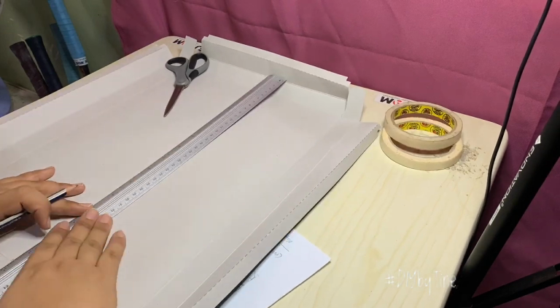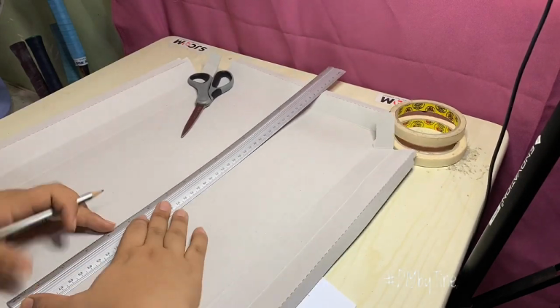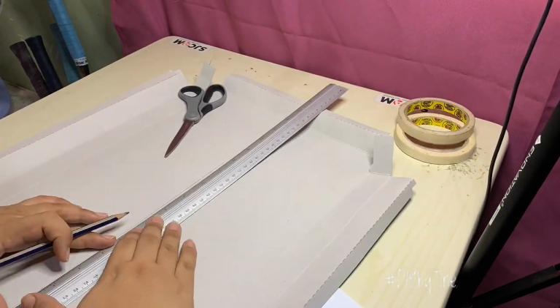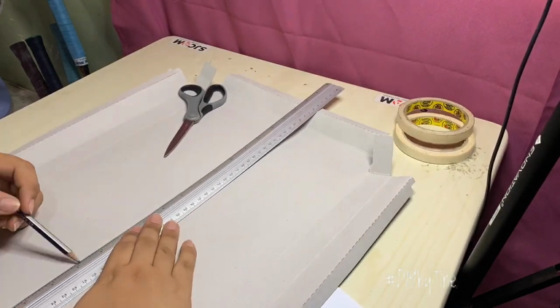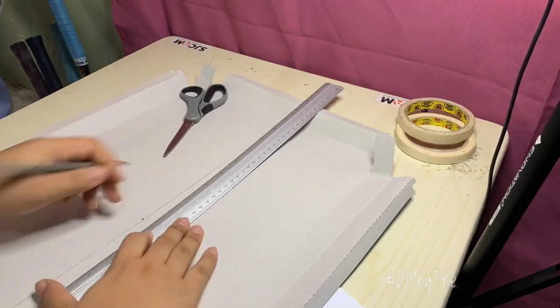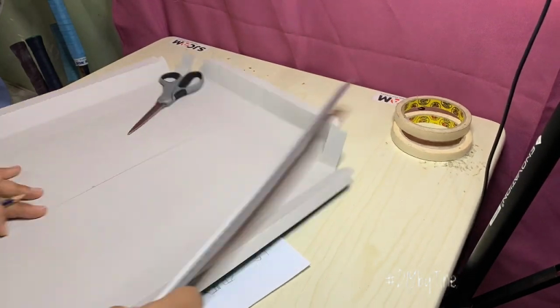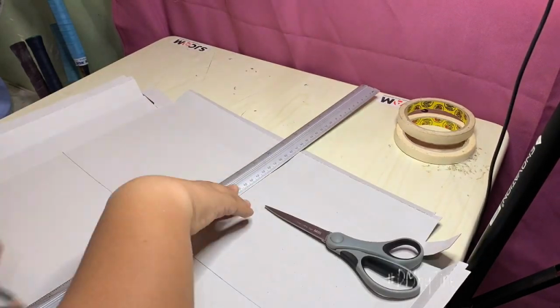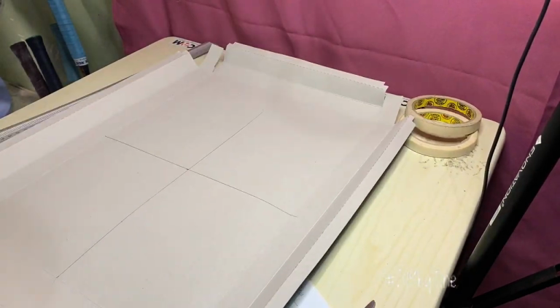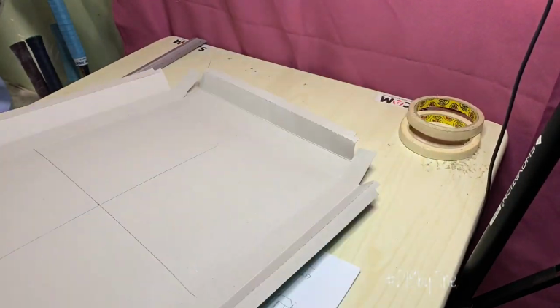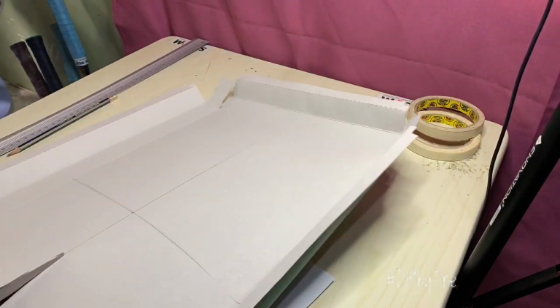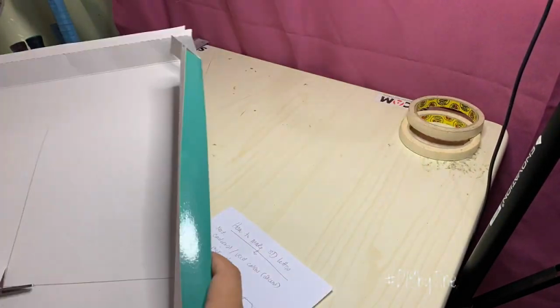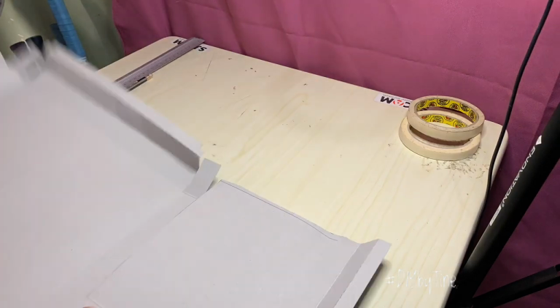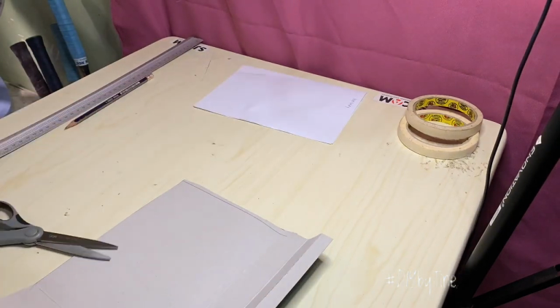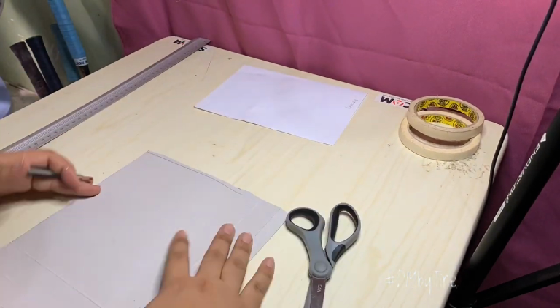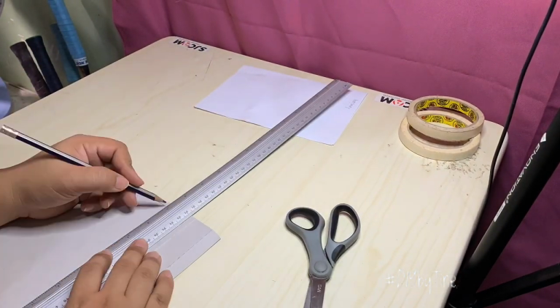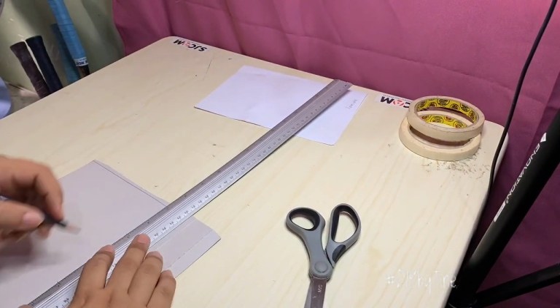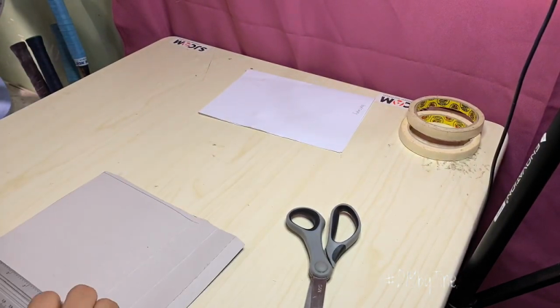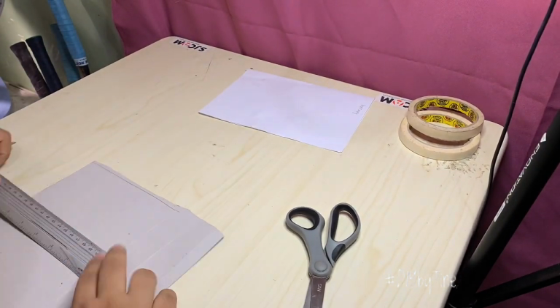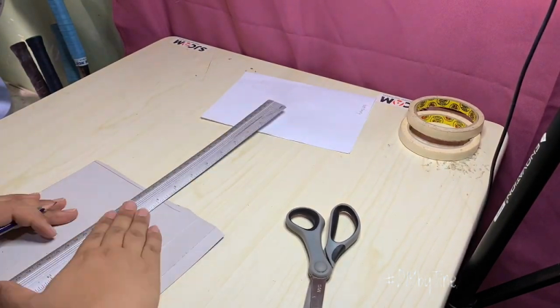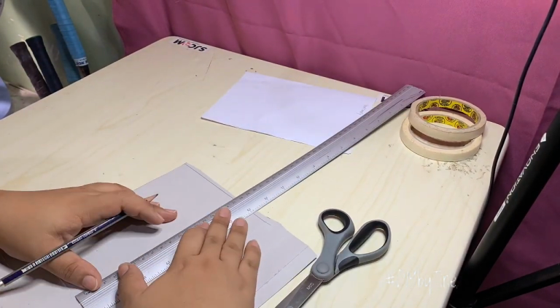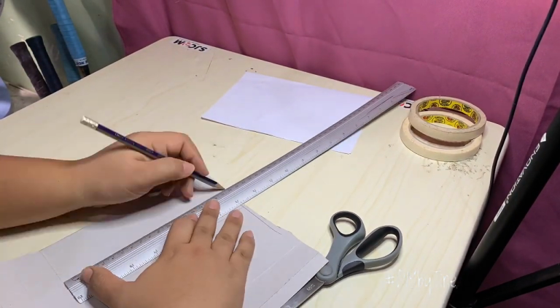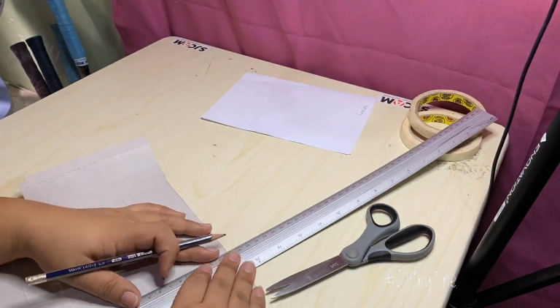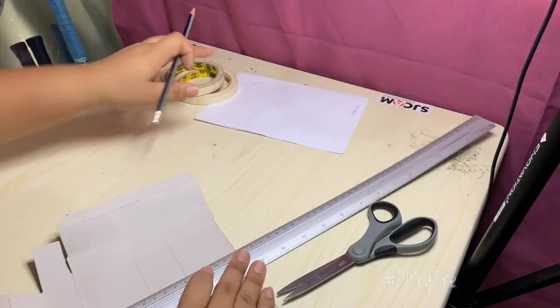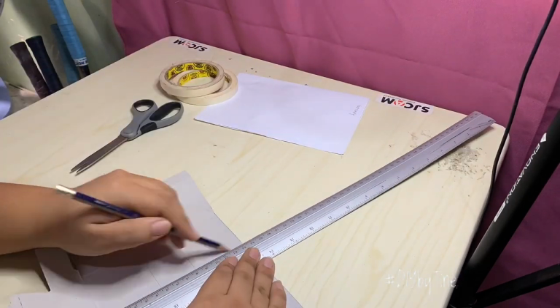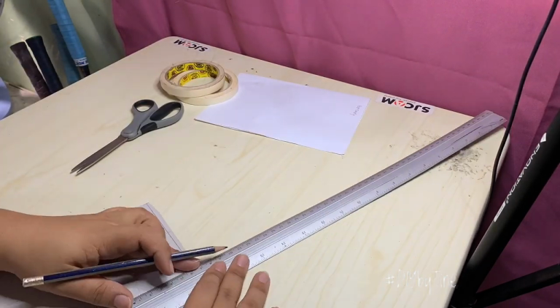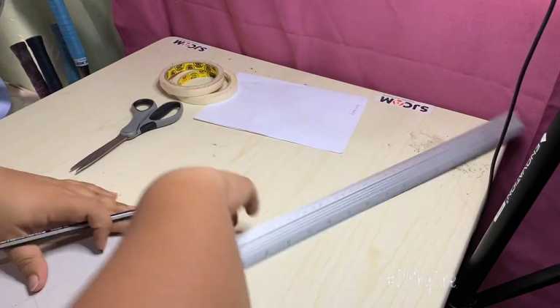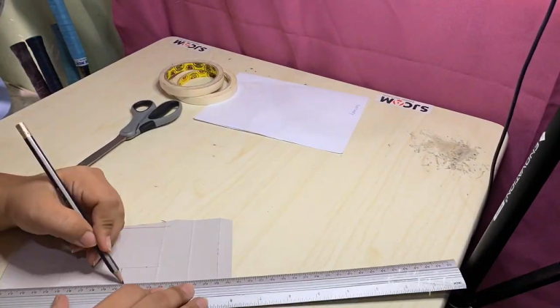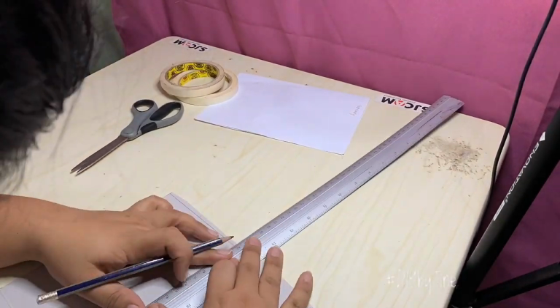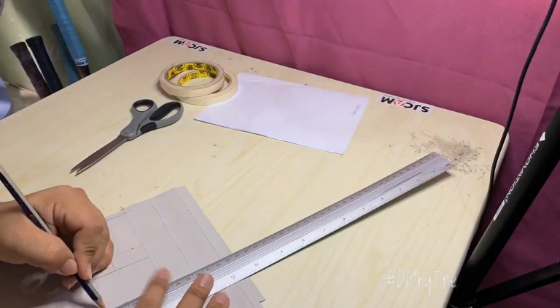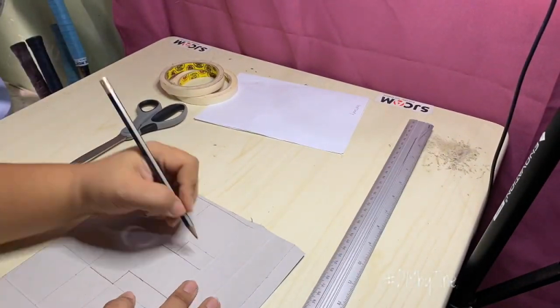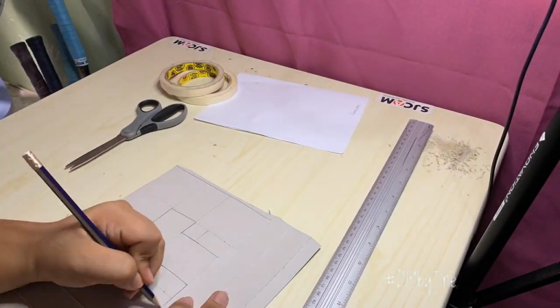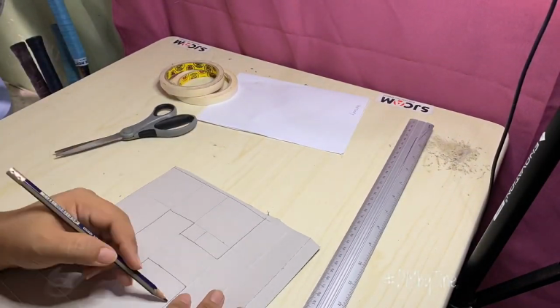What we have to do next is prepare a letter template. You can download one from the internet if you have a printer at home so that you can trace it on your cardboard, but you can also make your own, like what I'm doing here.